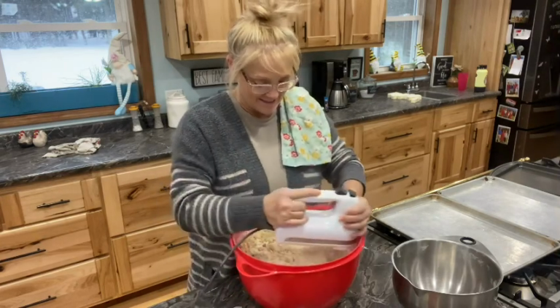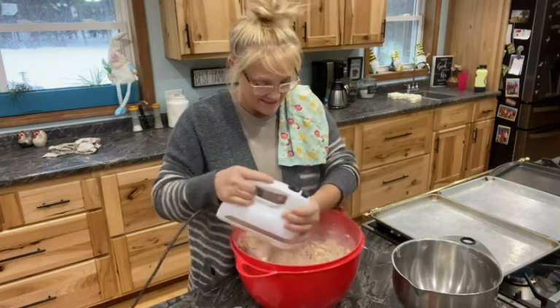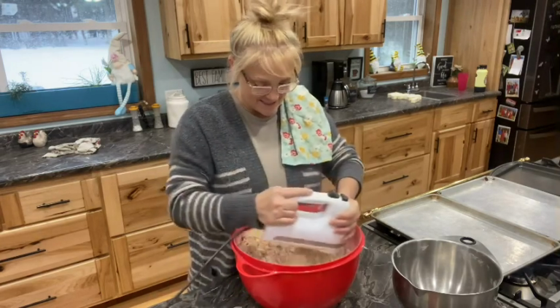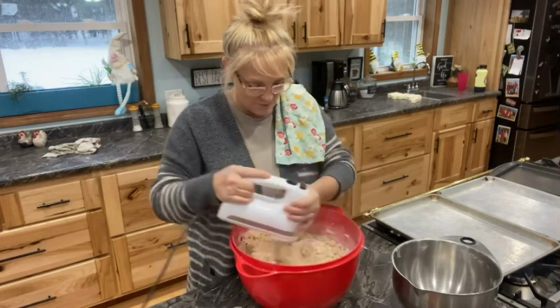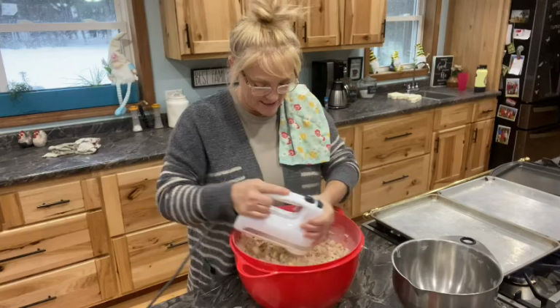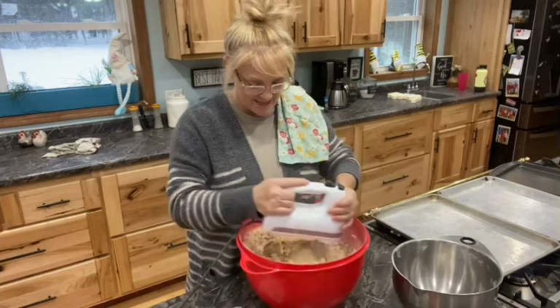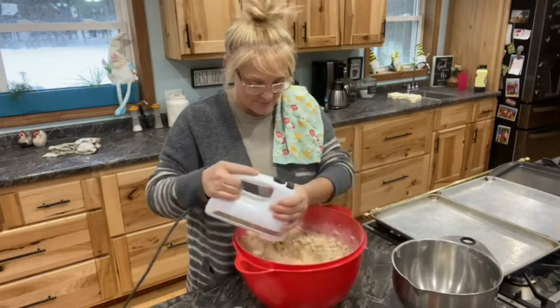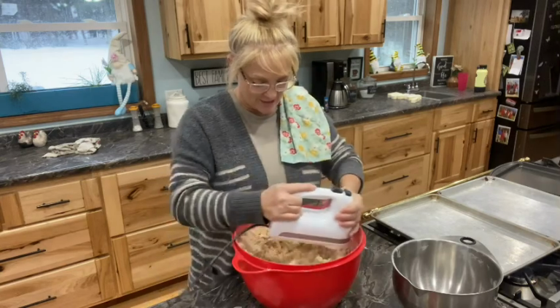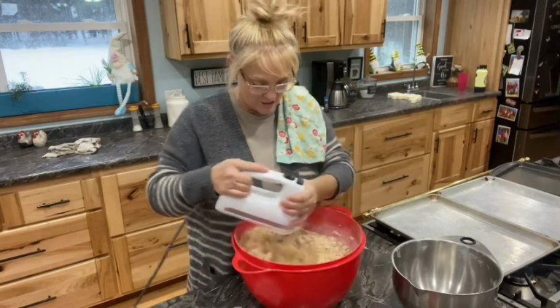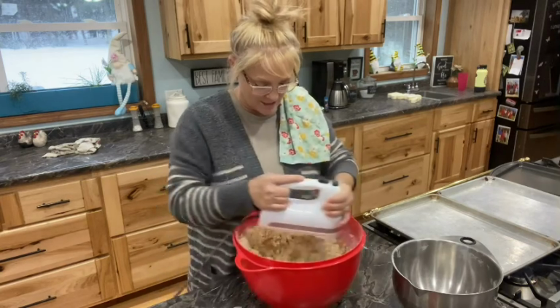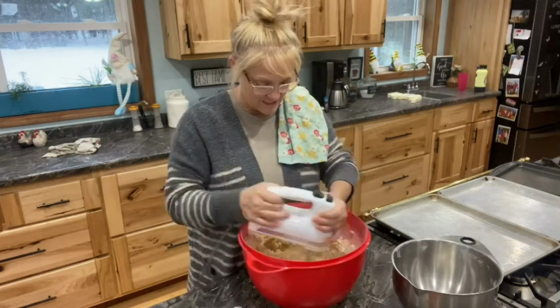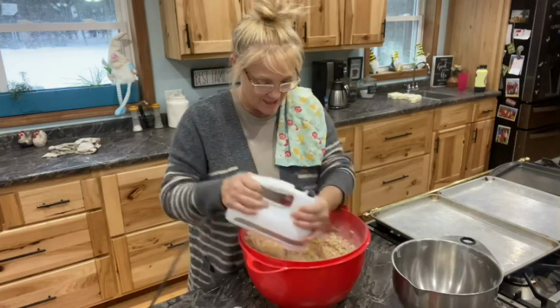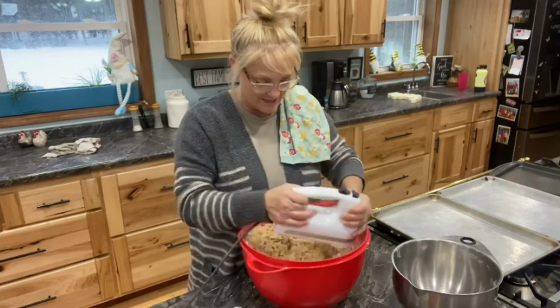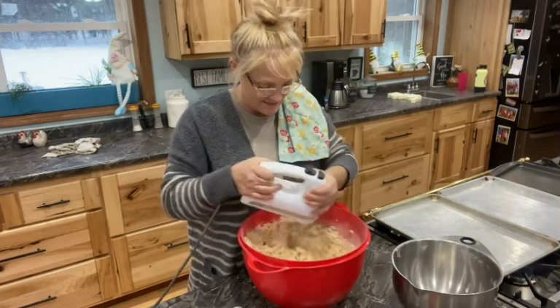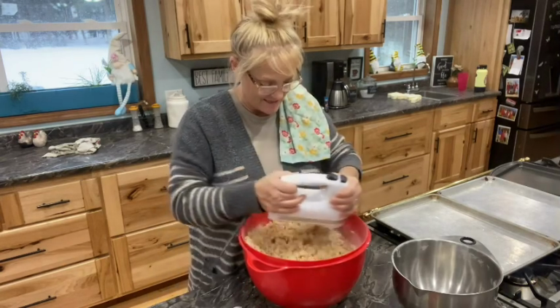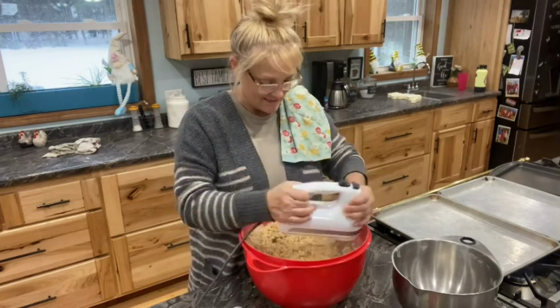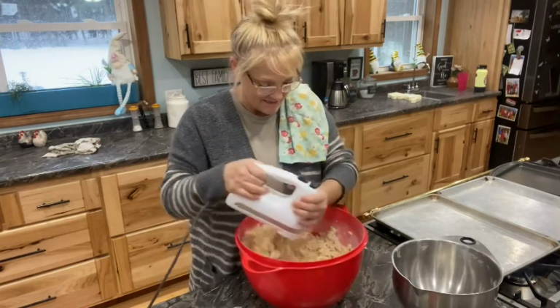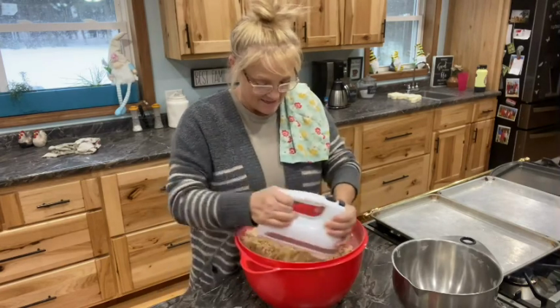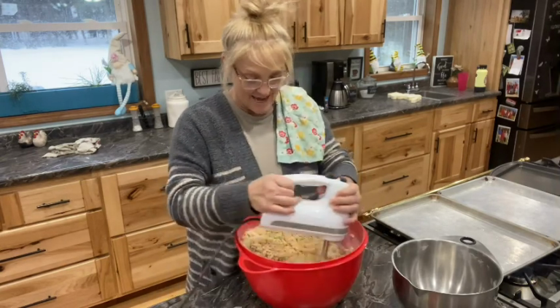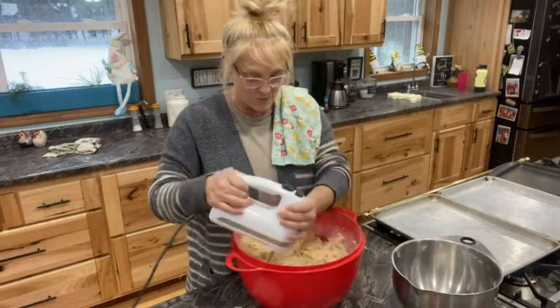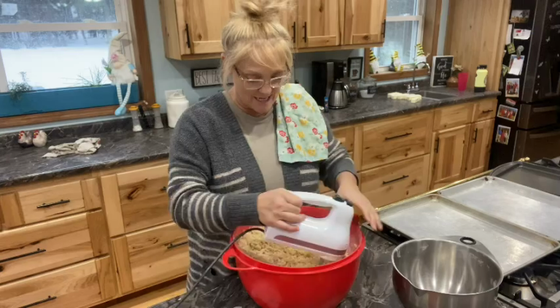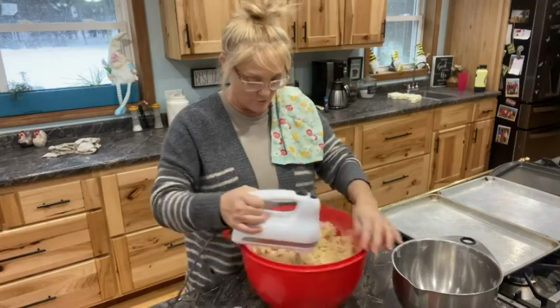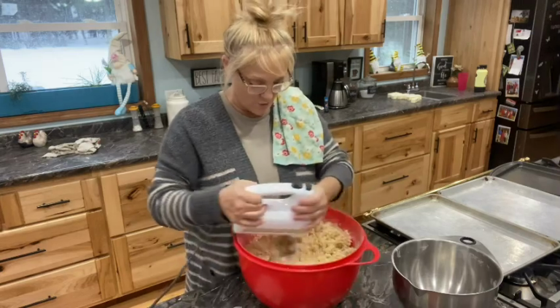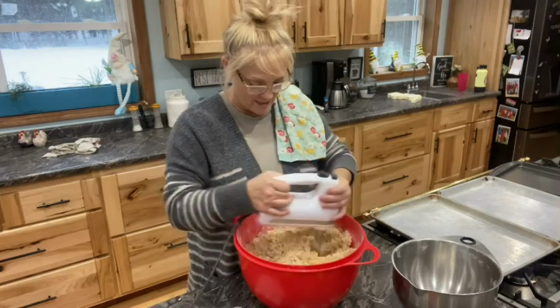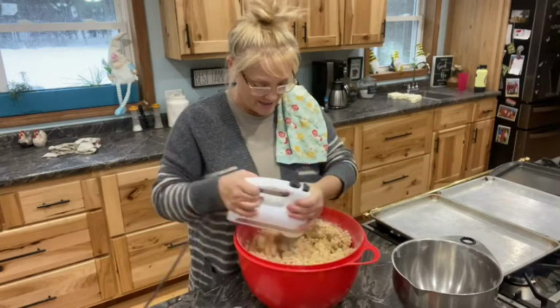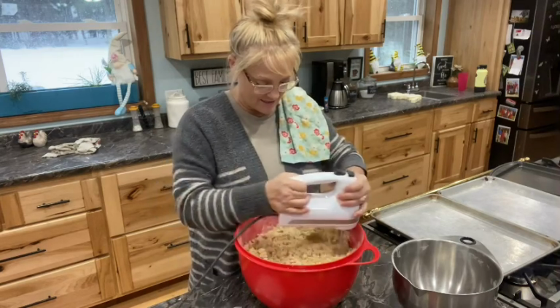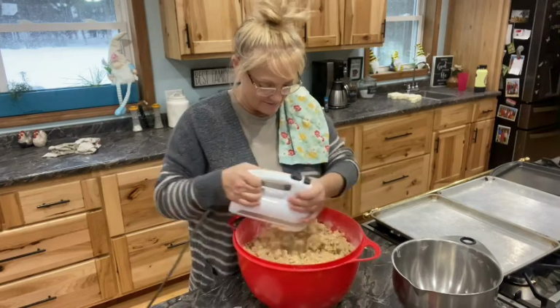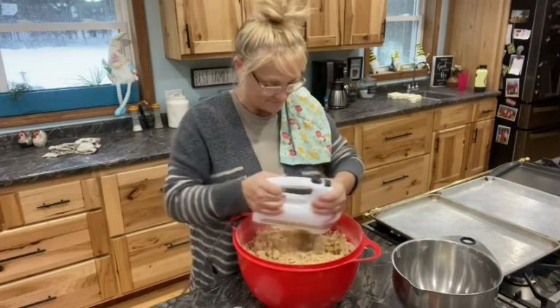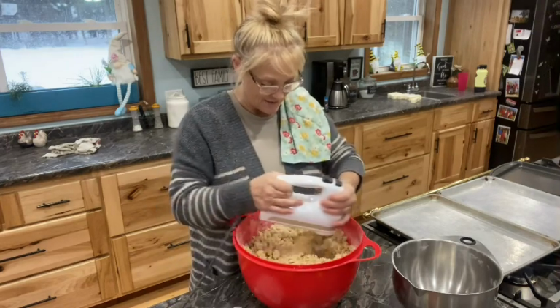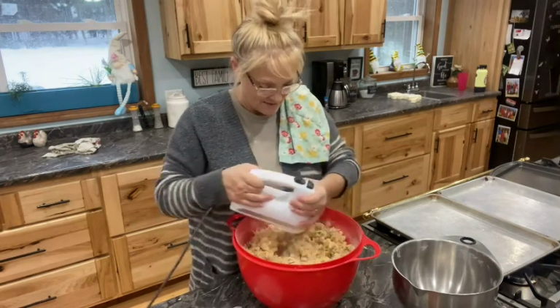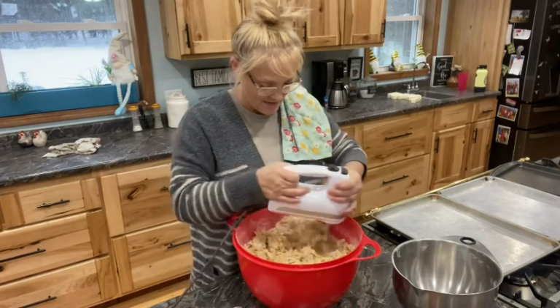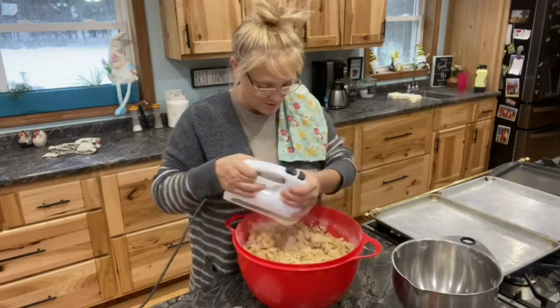So let's get this all mixed, and then I'm going to add the chocolate chips here.